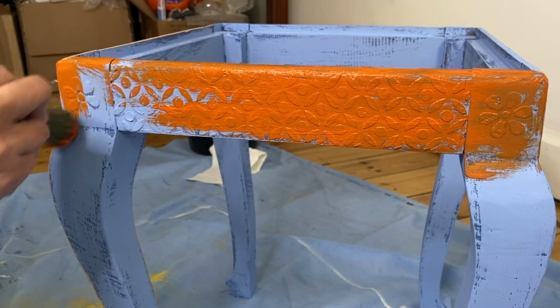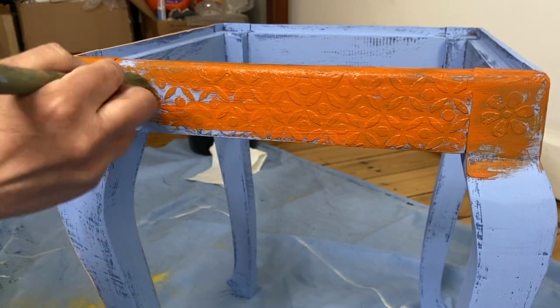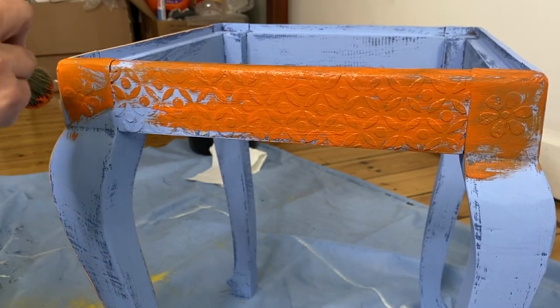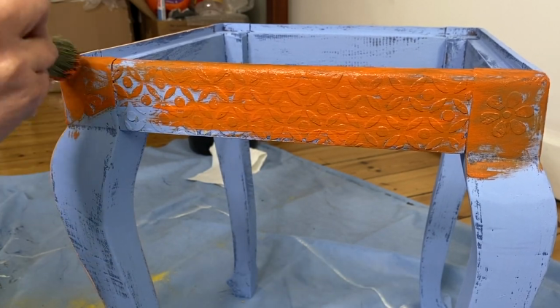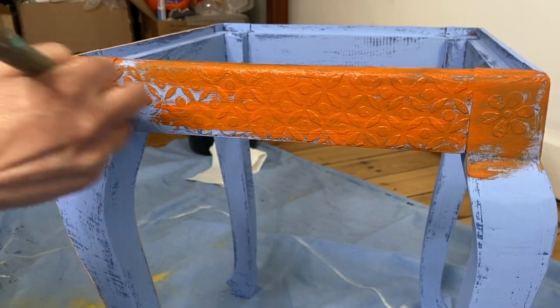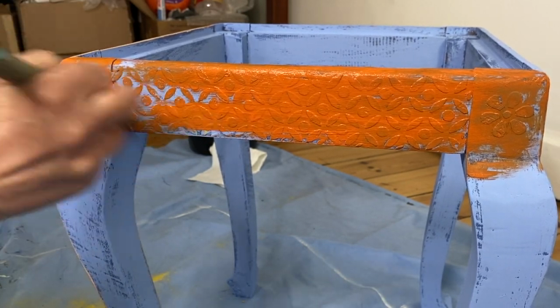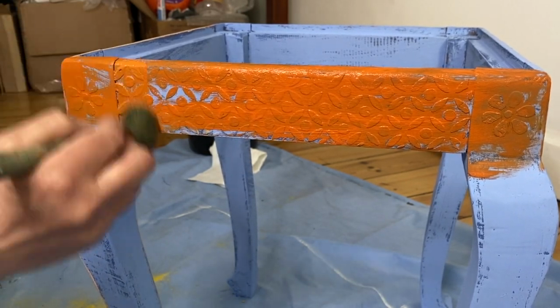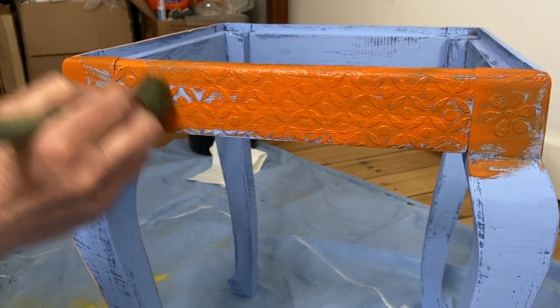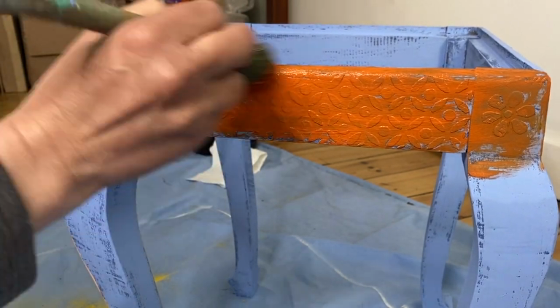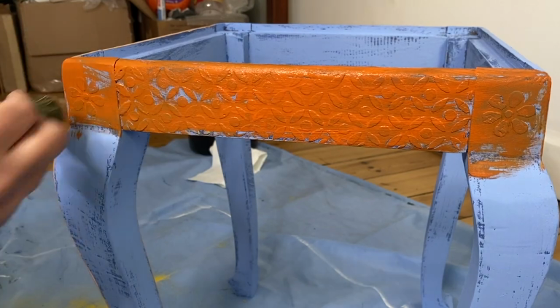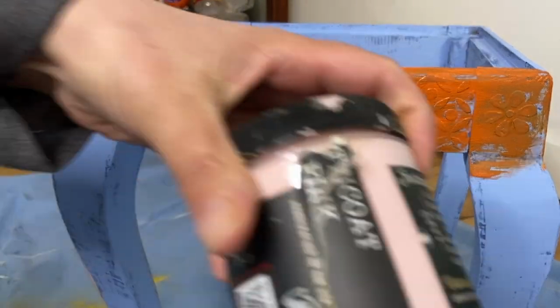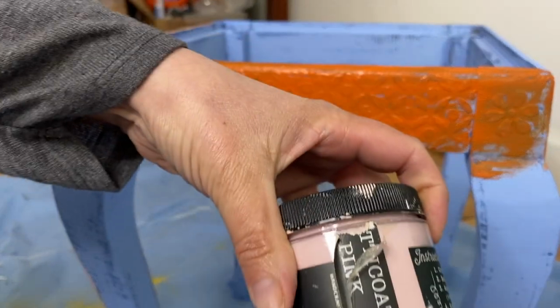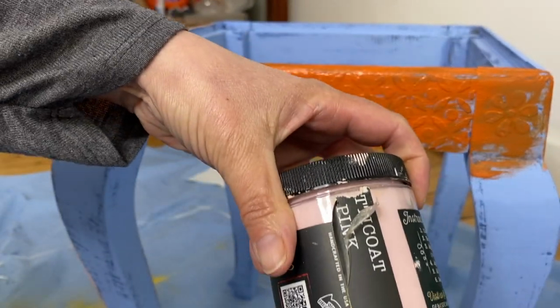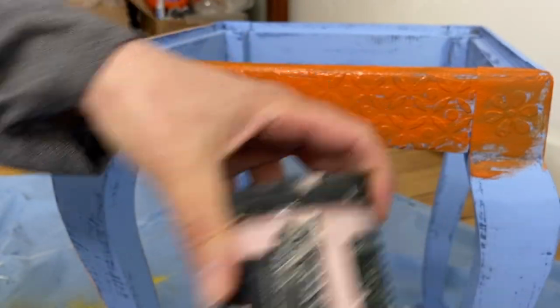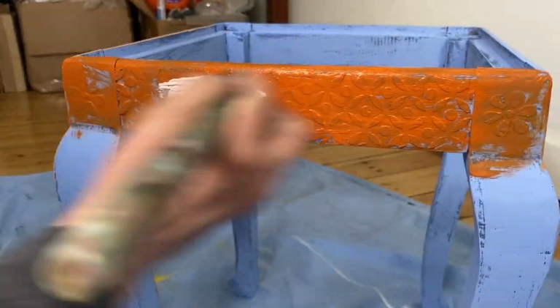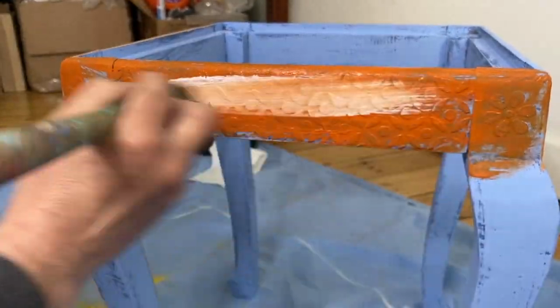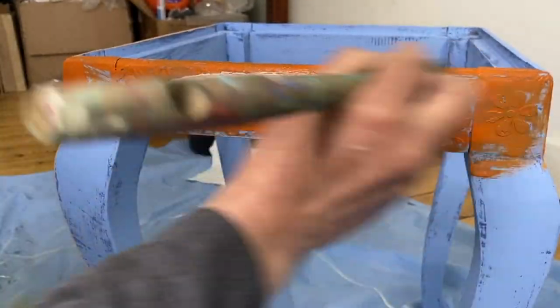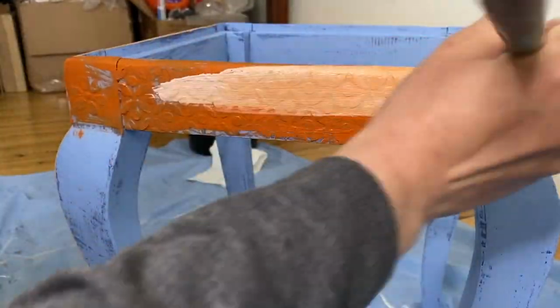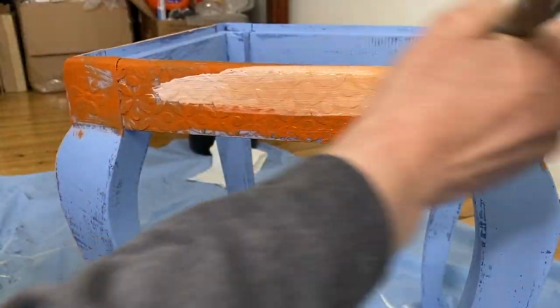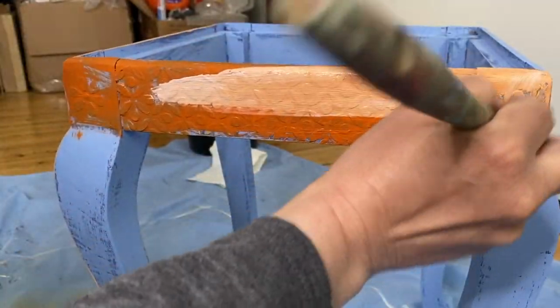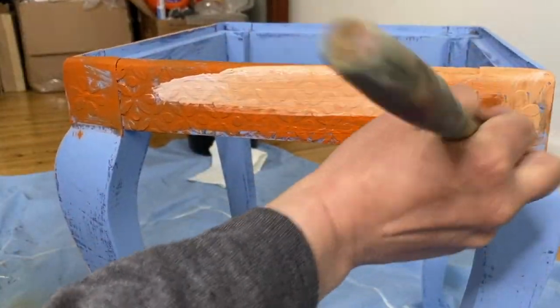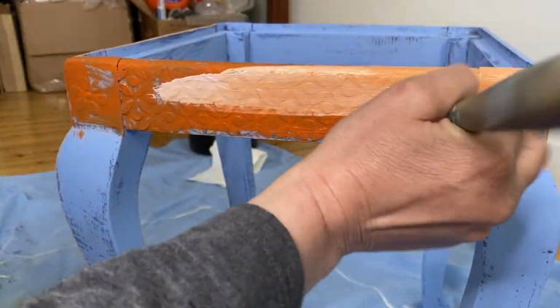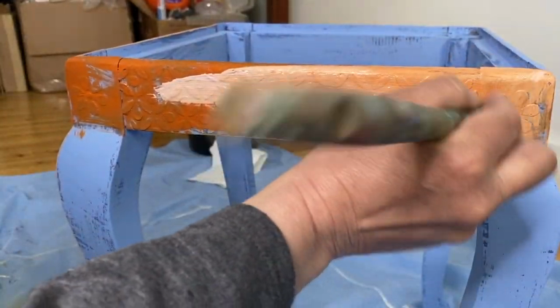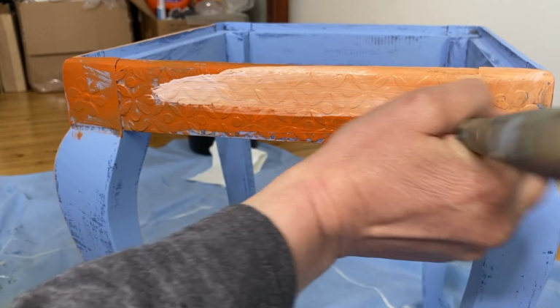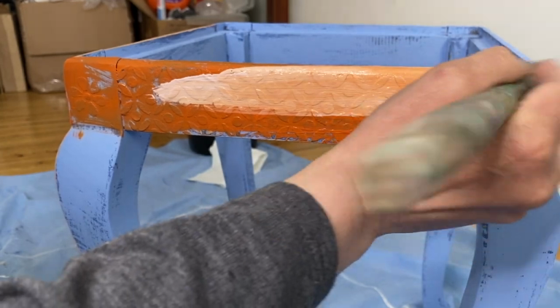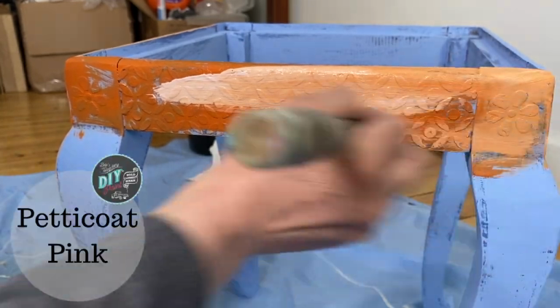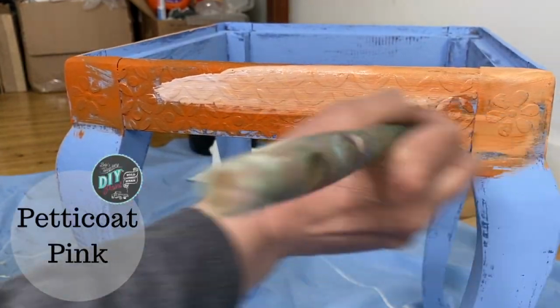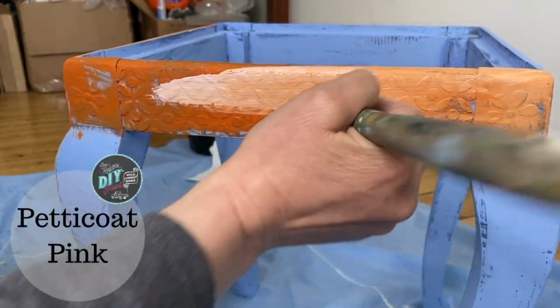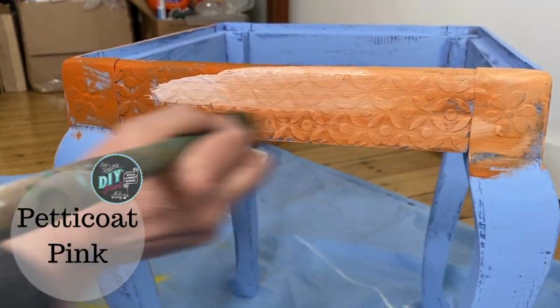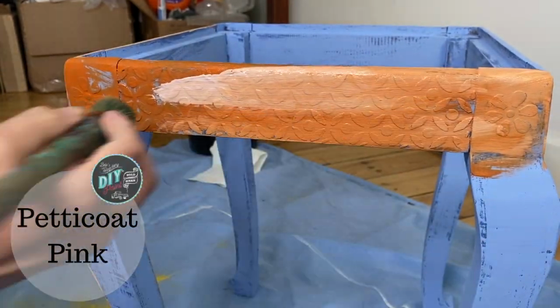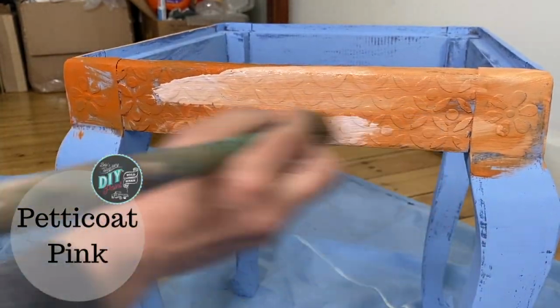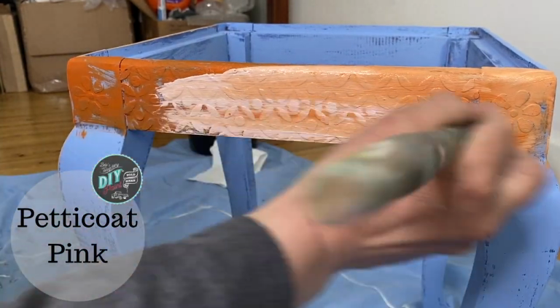I am using Fire Starter and Petticoat Pink, which I know when blended together when wet creates this really great salmon kind of color.